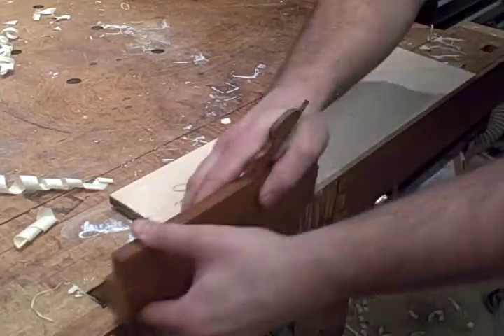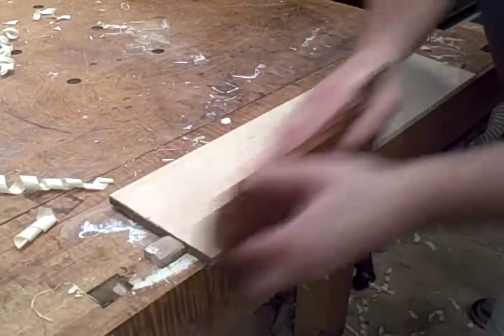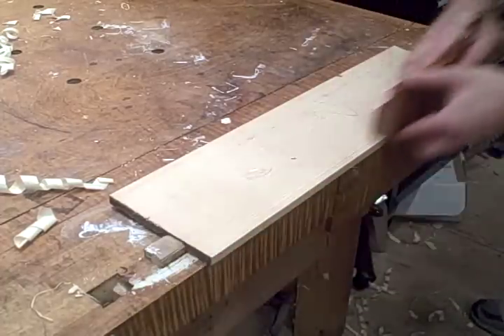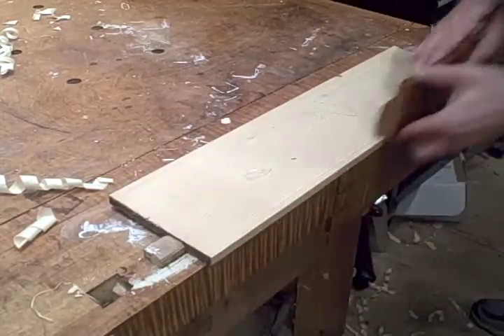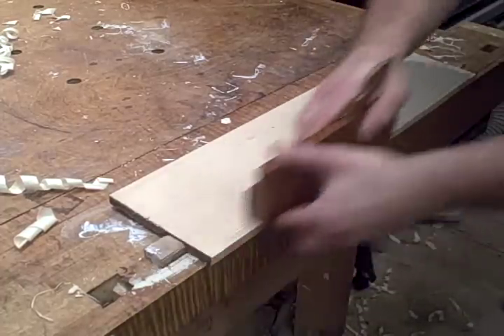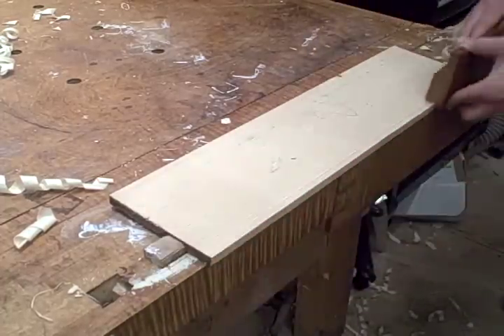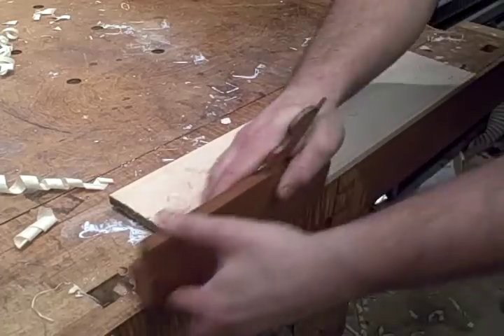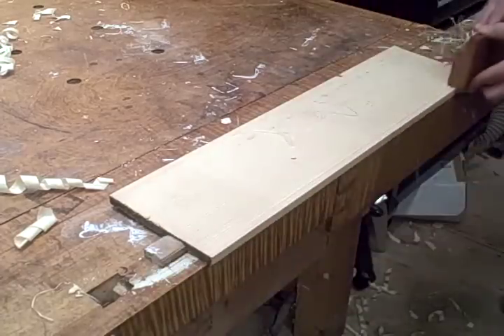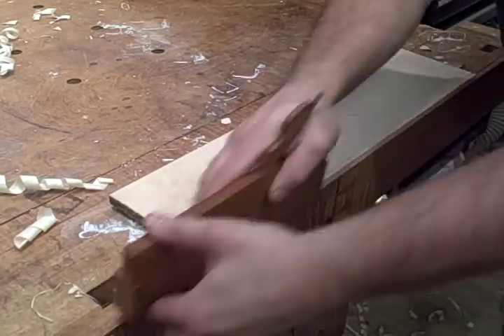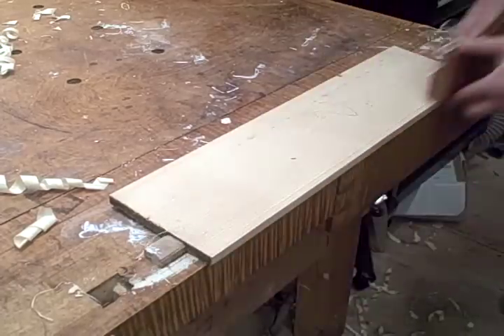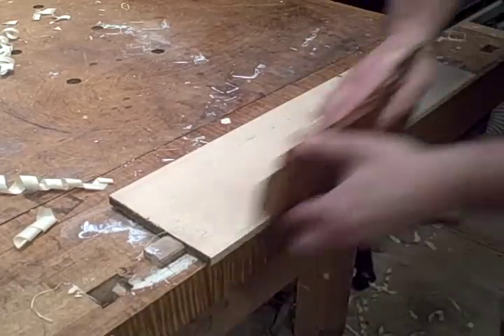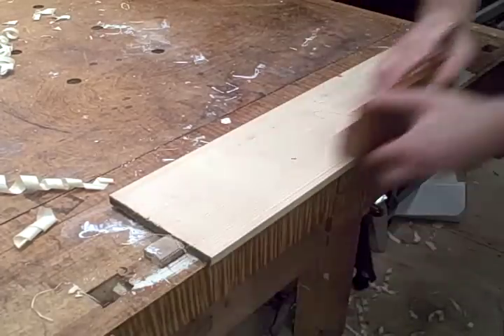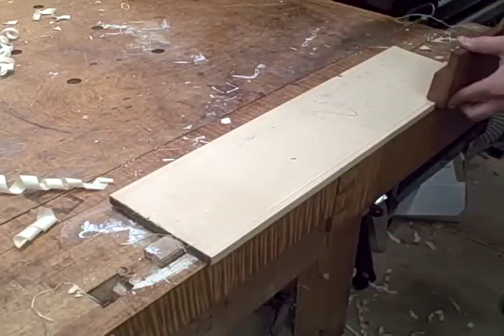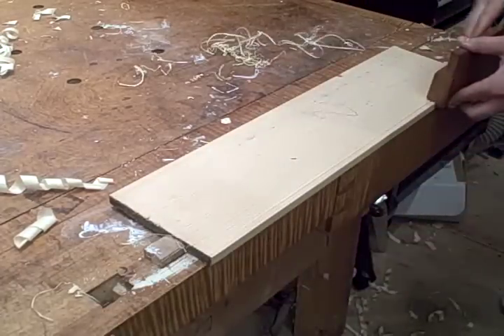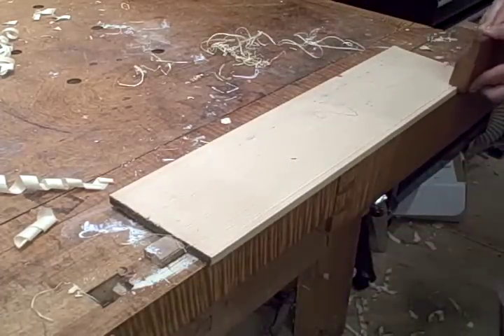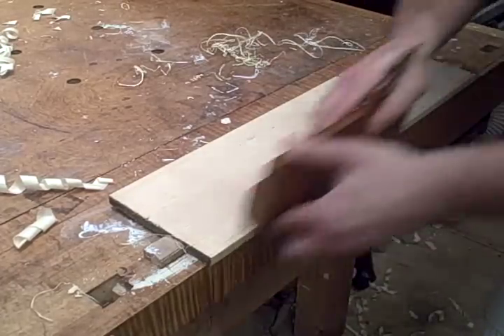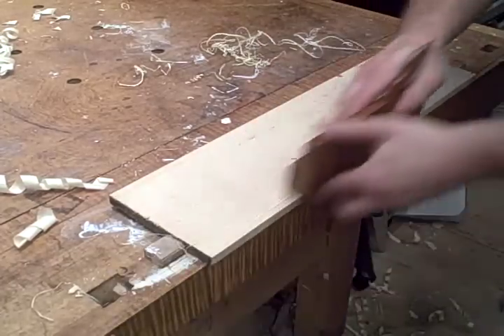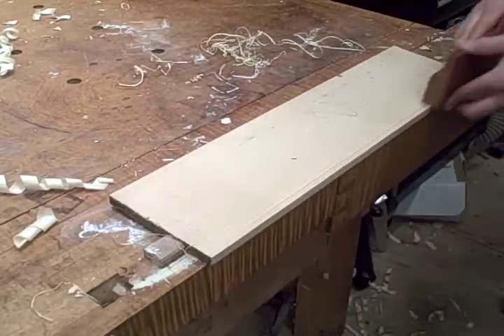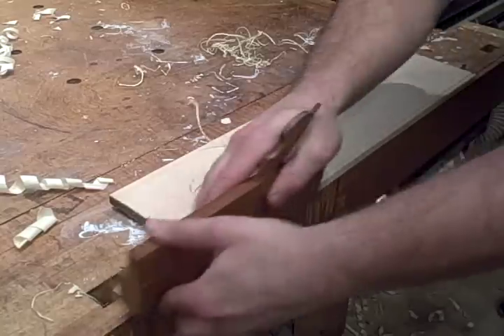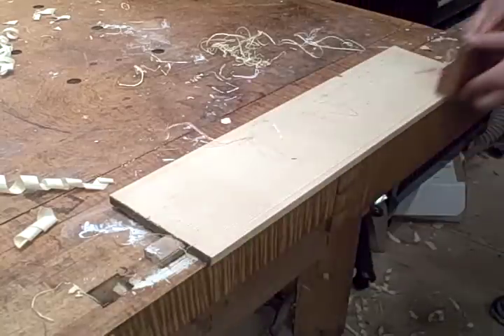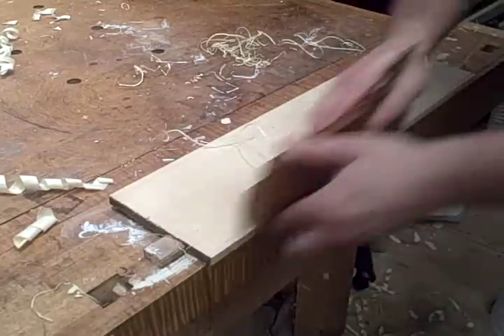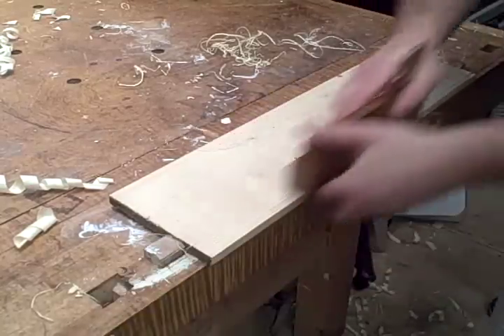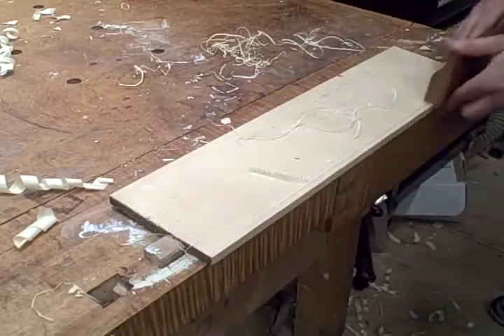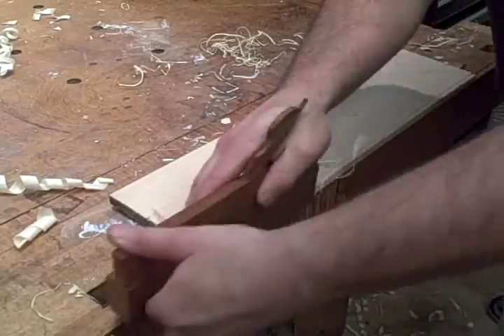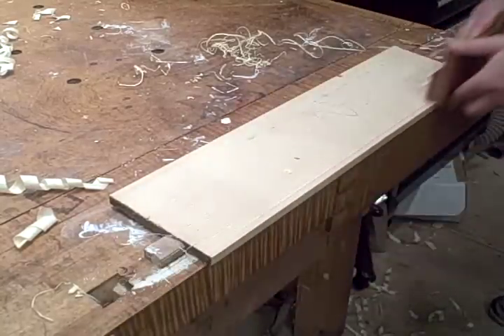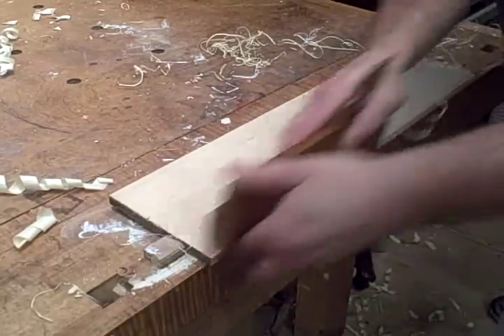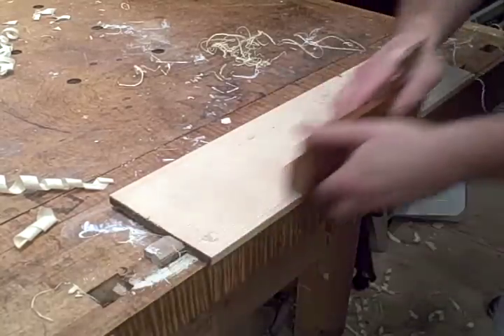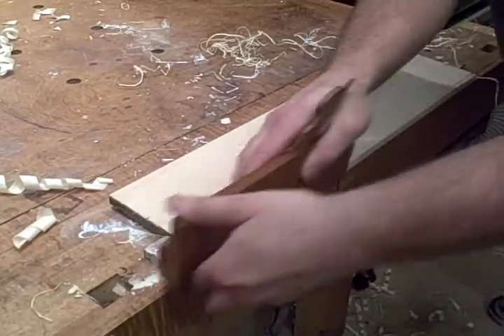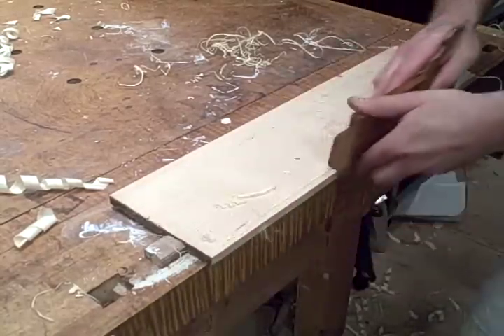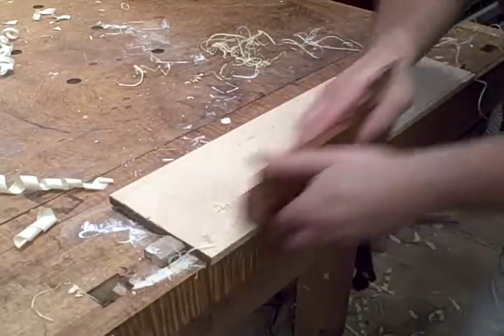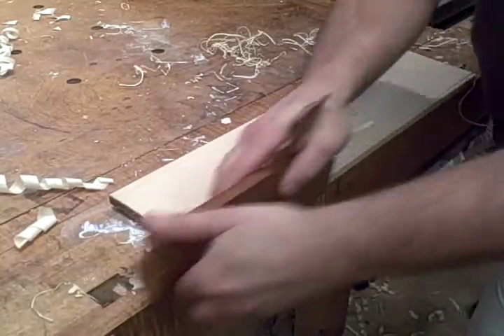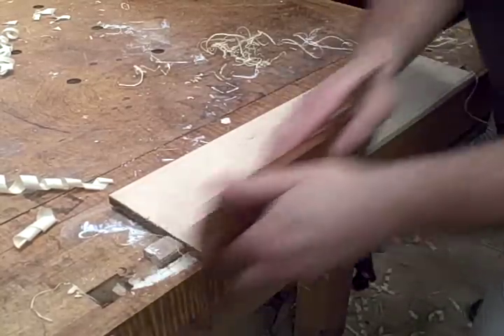It's a pretty straightforward plane to use. Just put the fence against the board and plane until the depth stop bottoms out. It forms a nice little bead very quickly, a lot faster than a power router would in terms of setup.